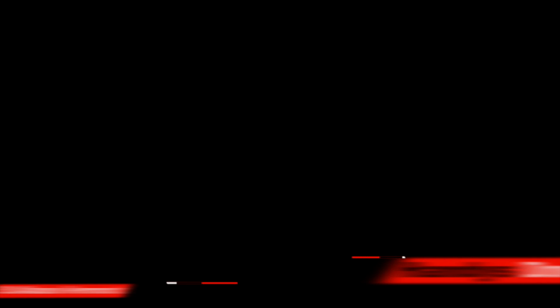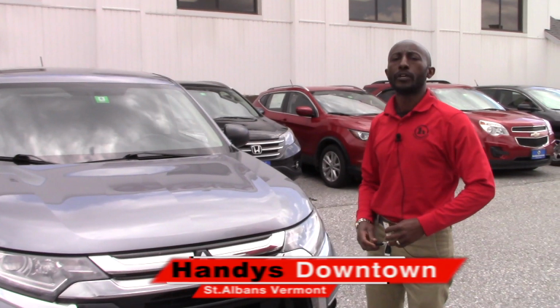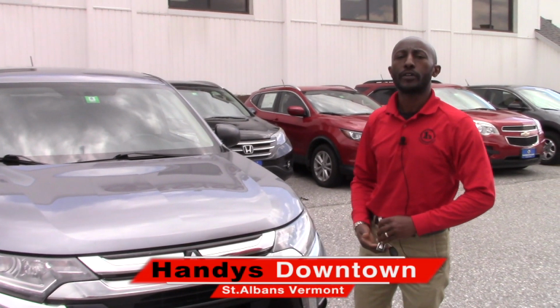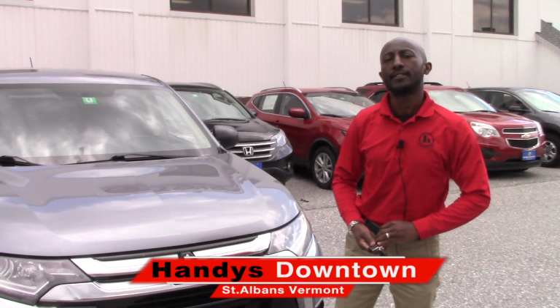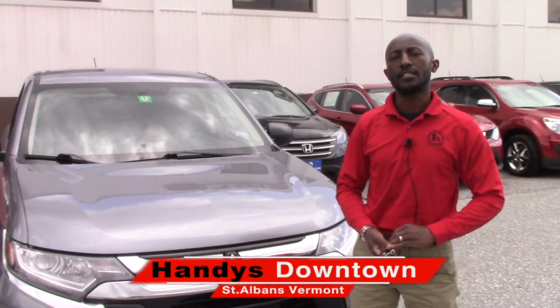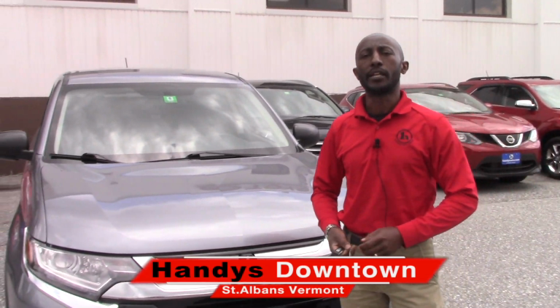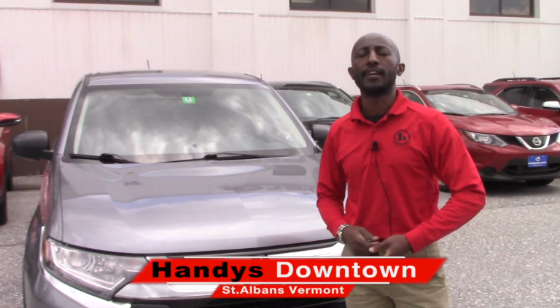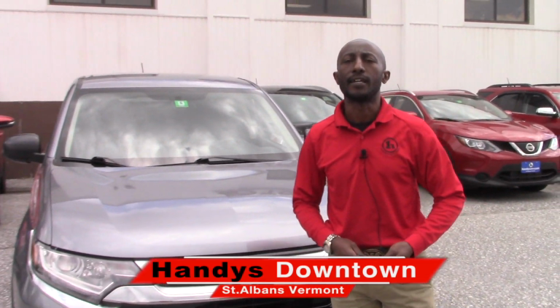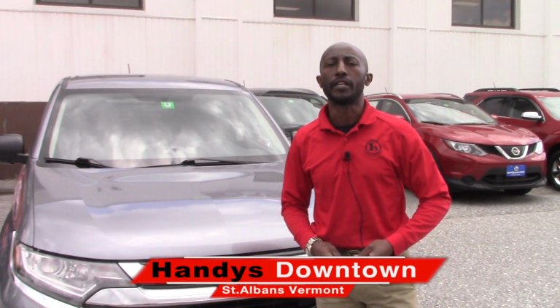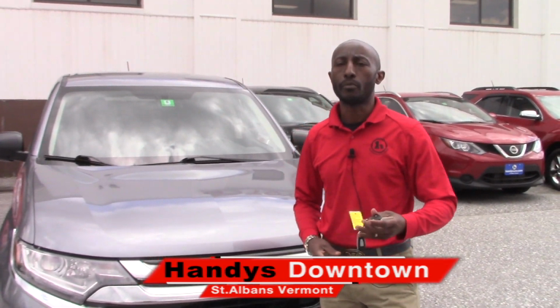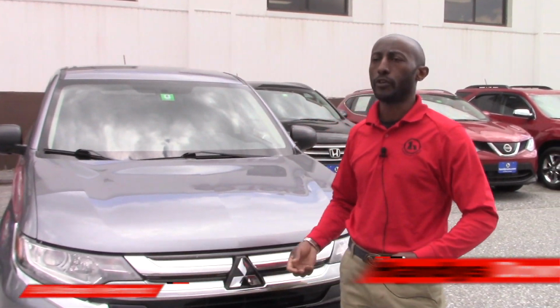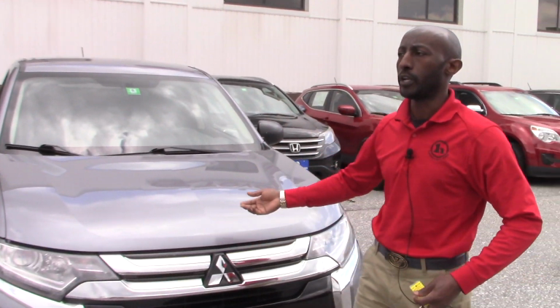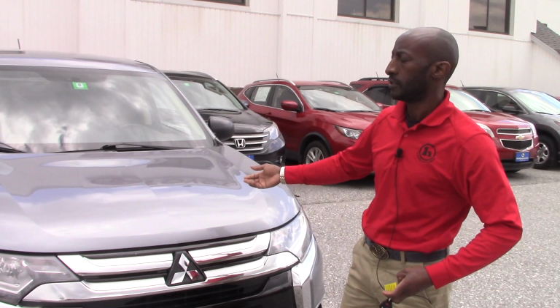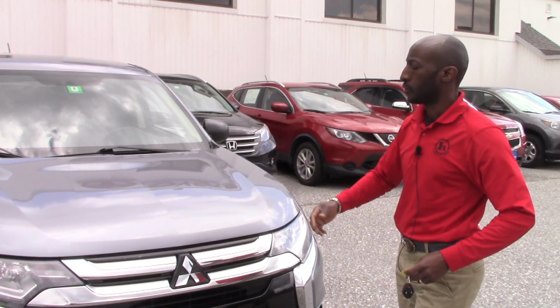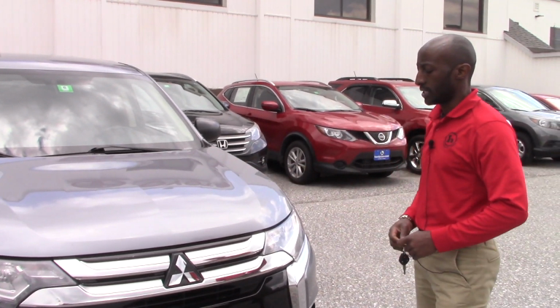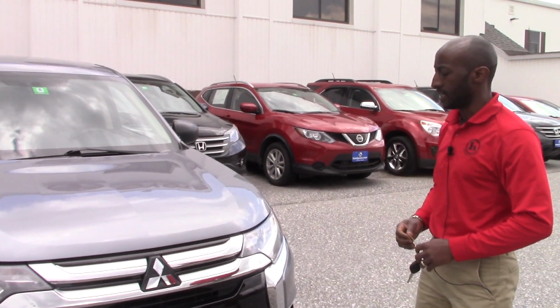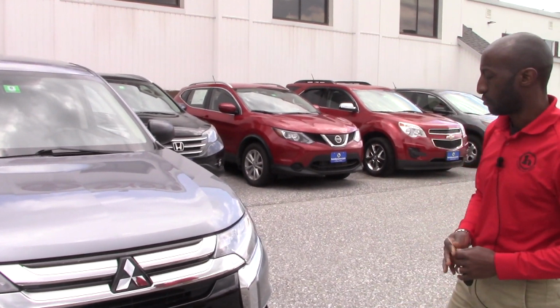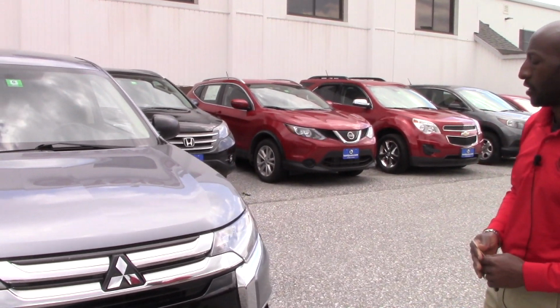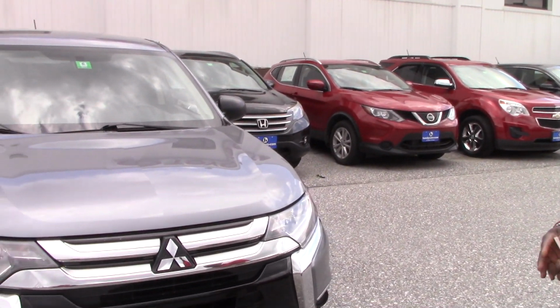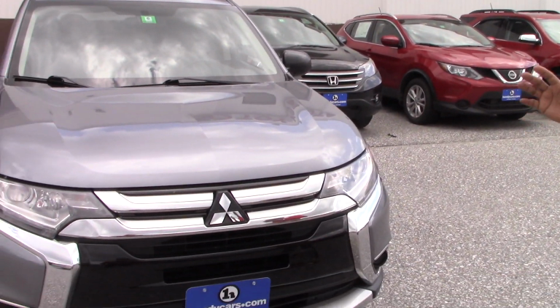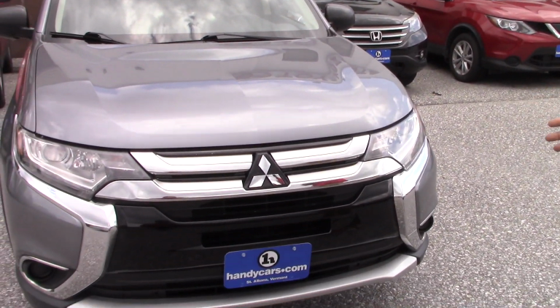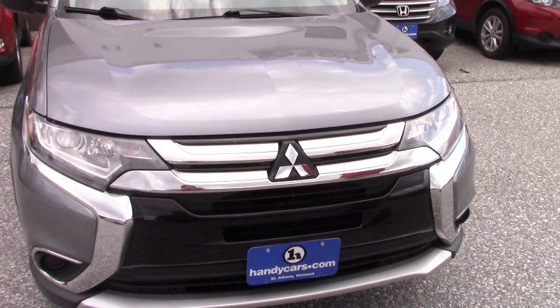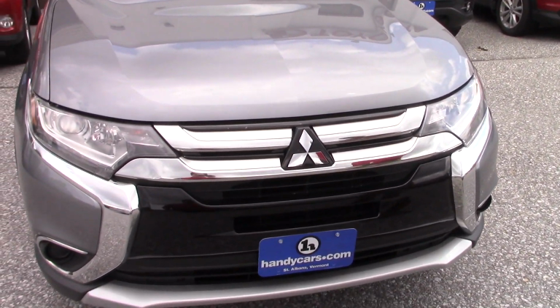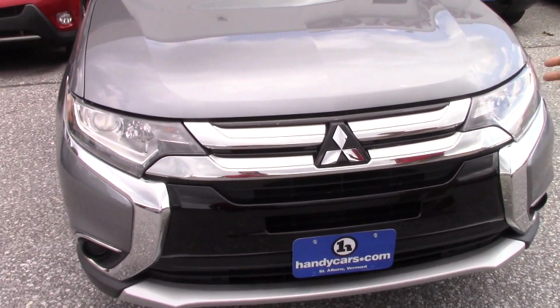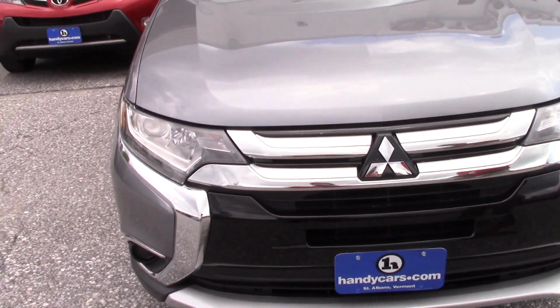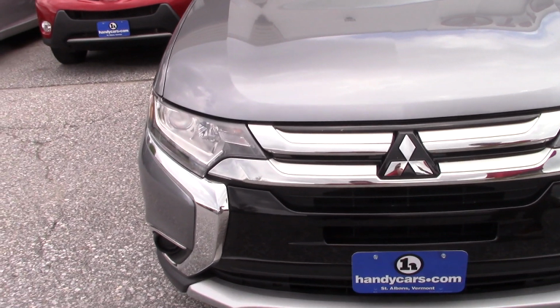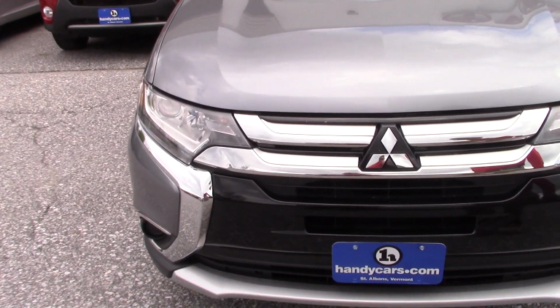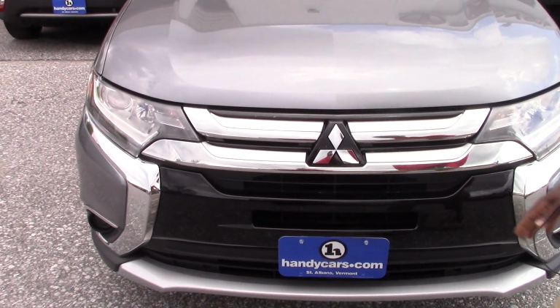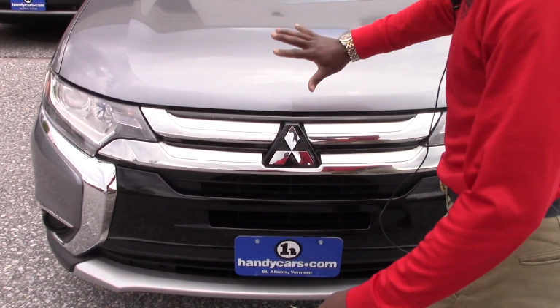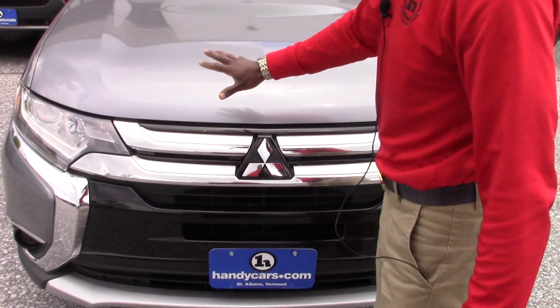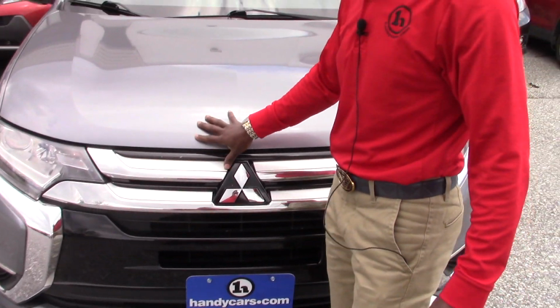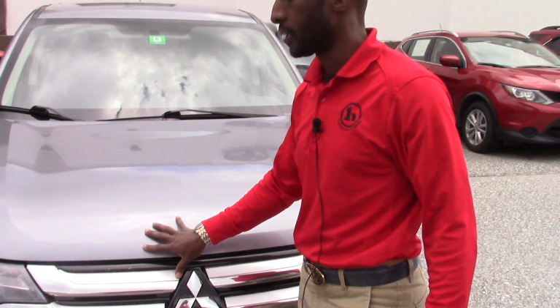Good afternoon, this is Jamari here at Handy's downtown. Thank you so much for your inquiry on the 2016 Mitsubishi Outlander. This is a beautiful car, really clean.